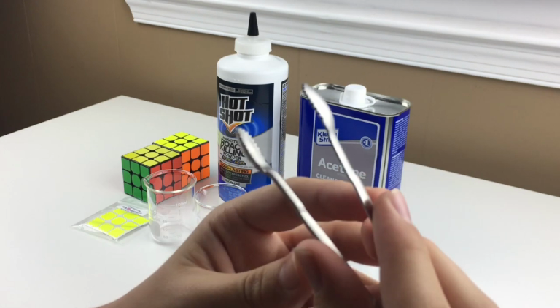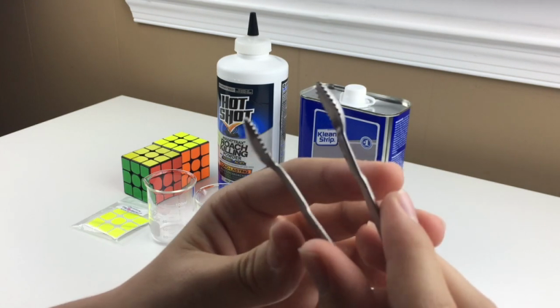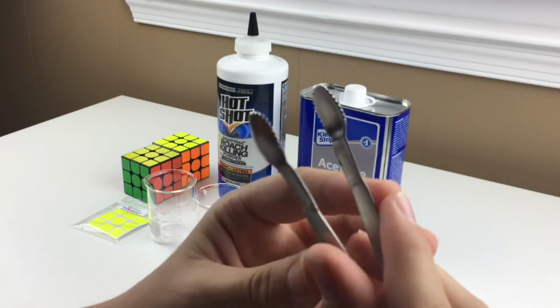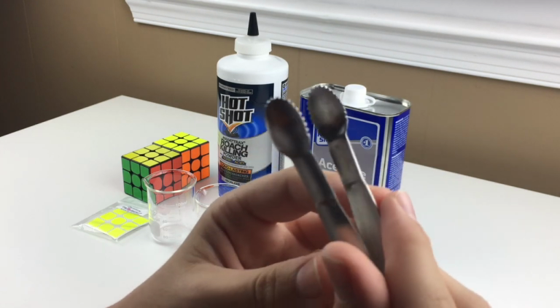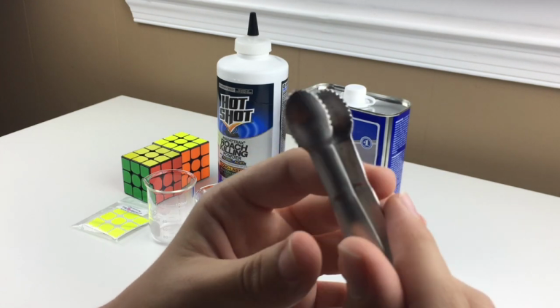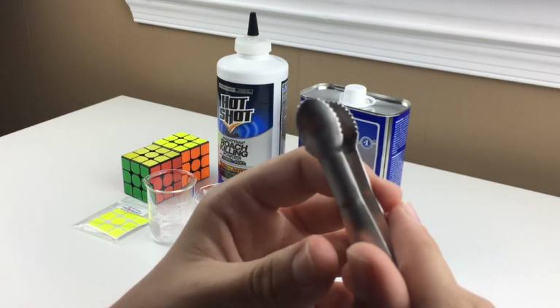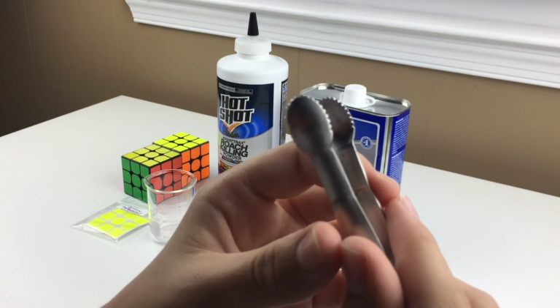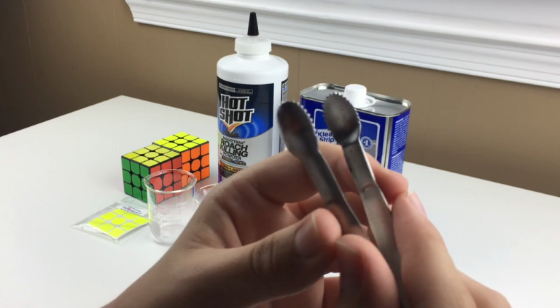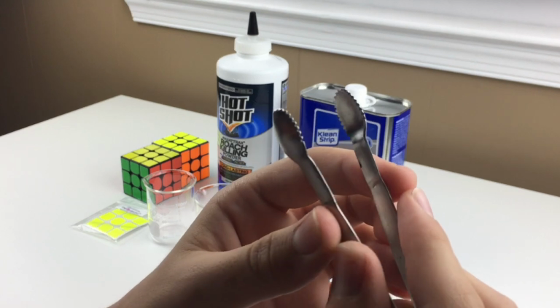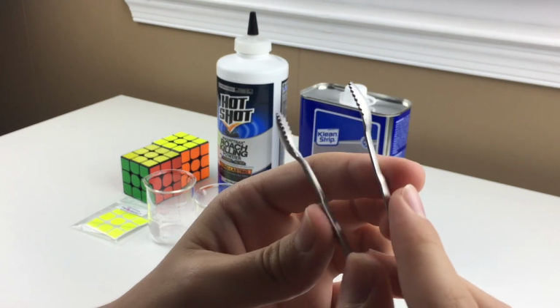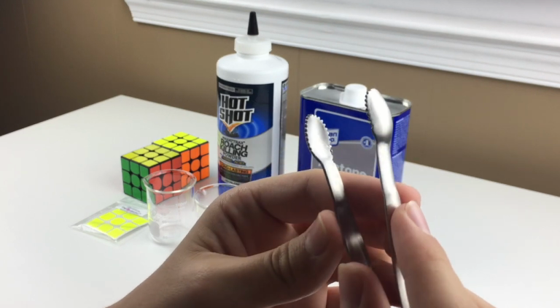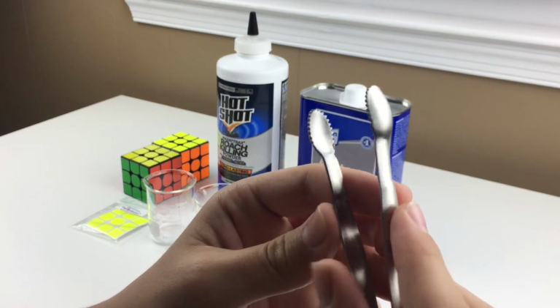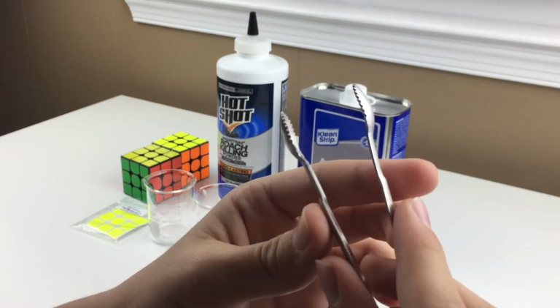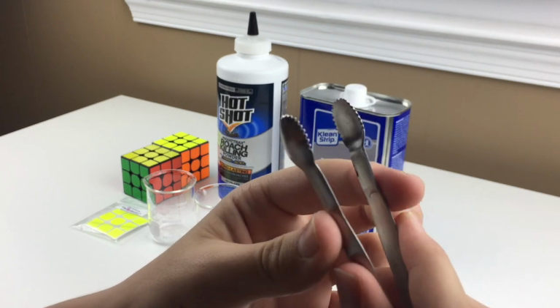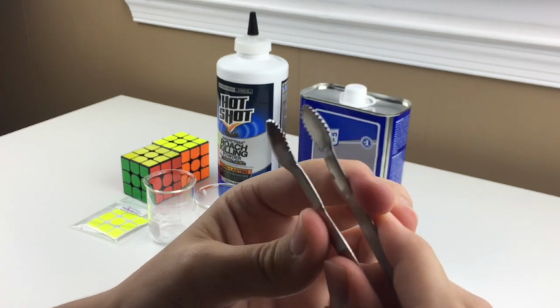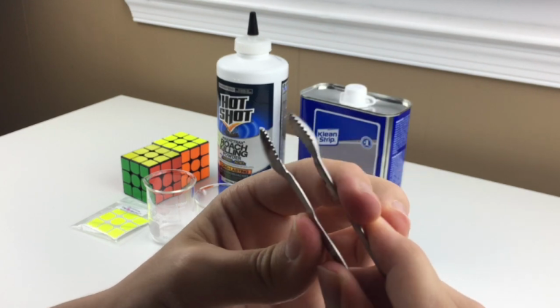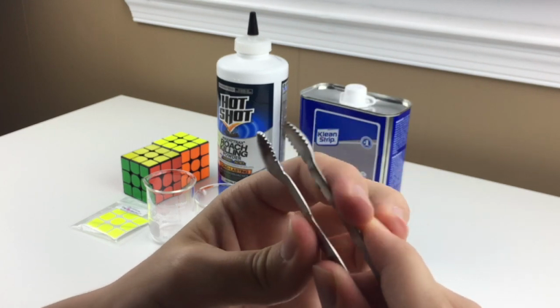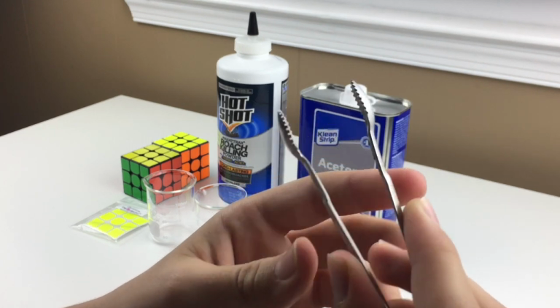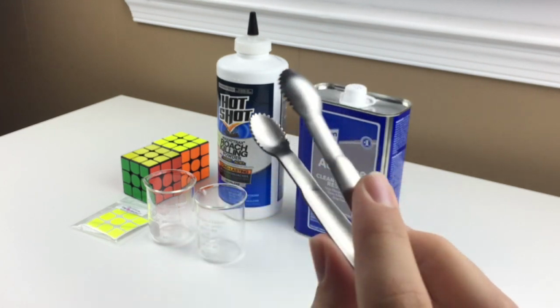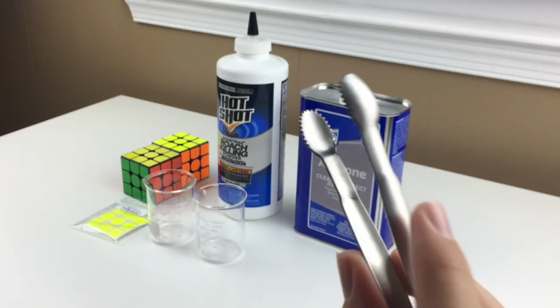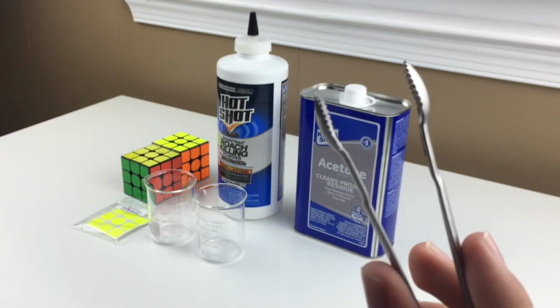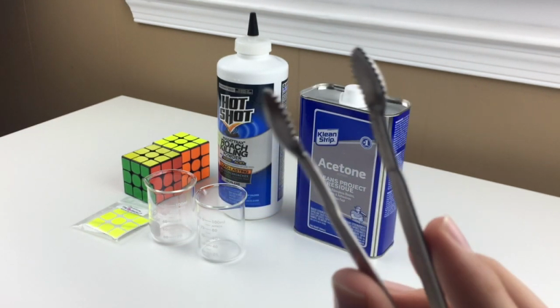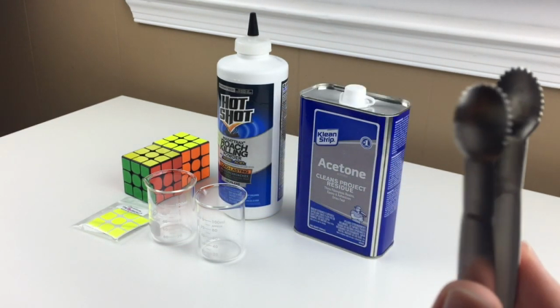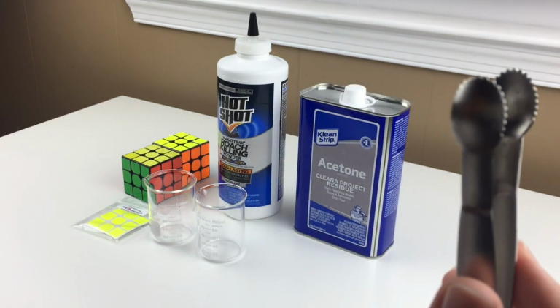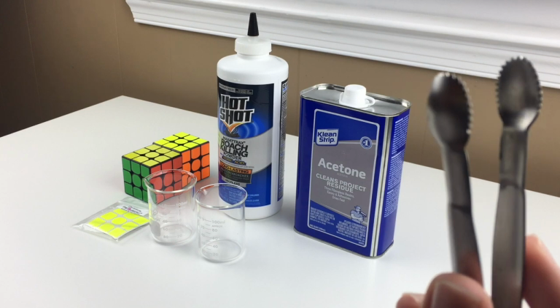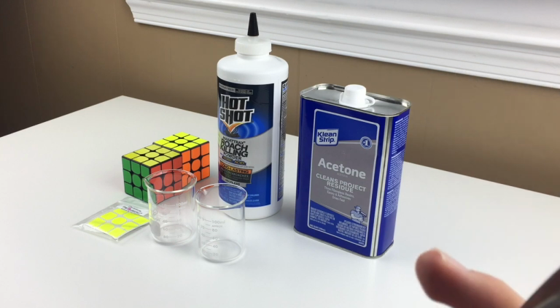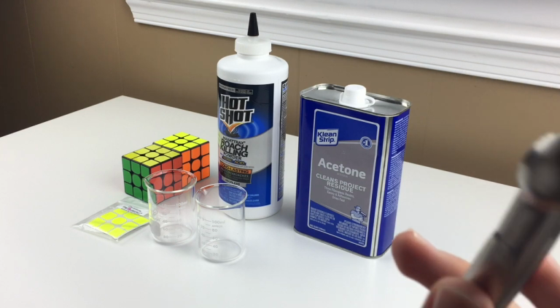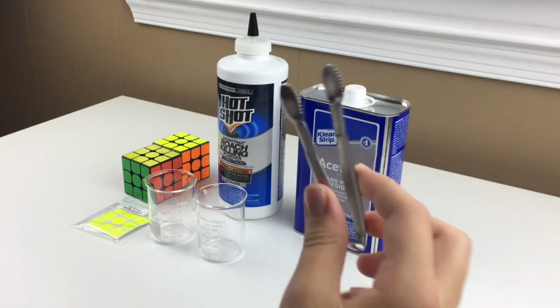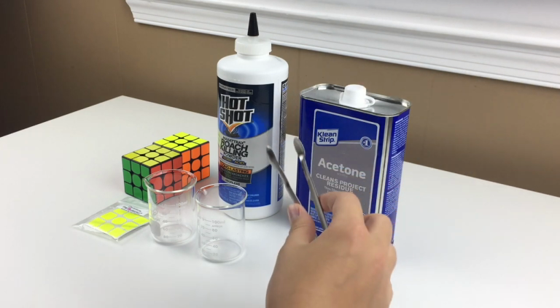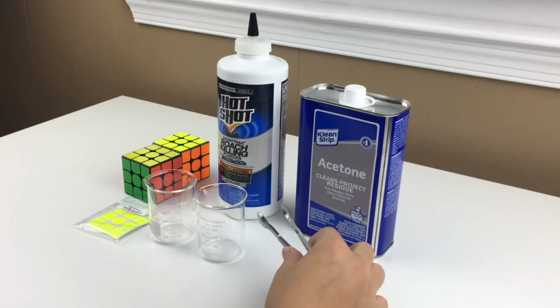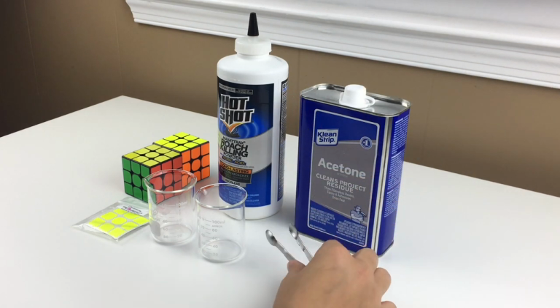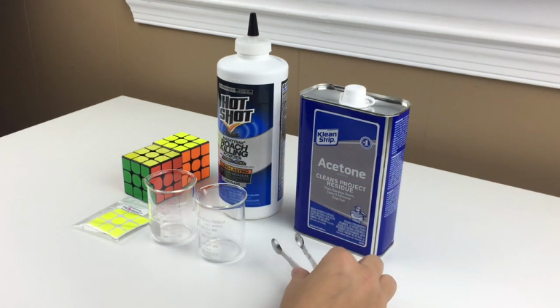Next thing you'll need is some metal tongs. I got these off Amazon as well — just some small ice tongs that you can use to grab the pieces so that you don't have to dip your hands in the chemicals.